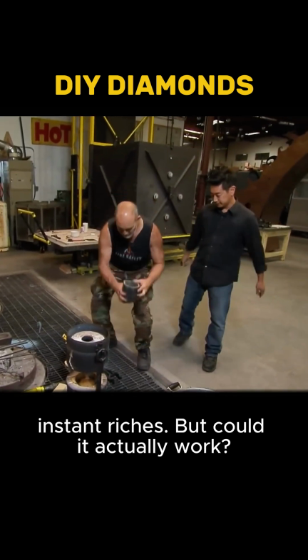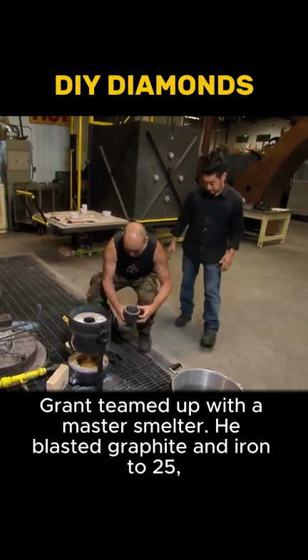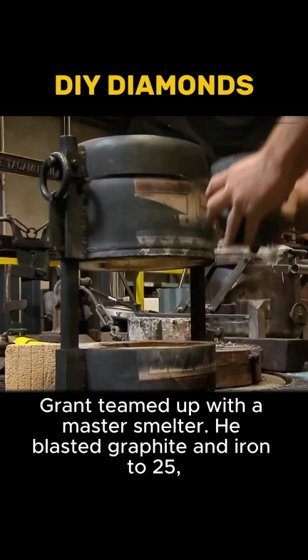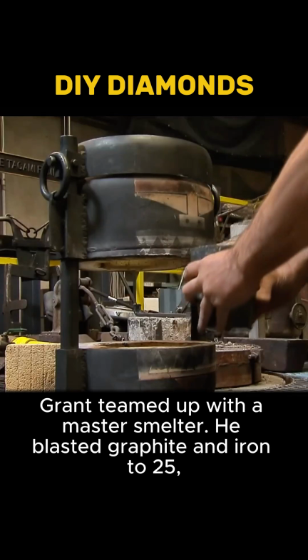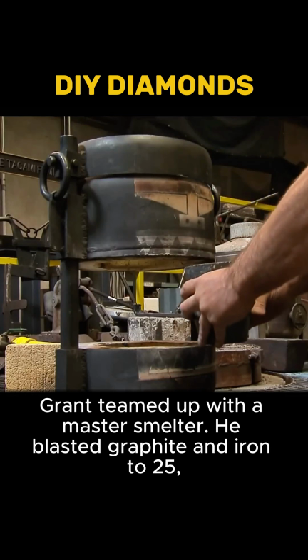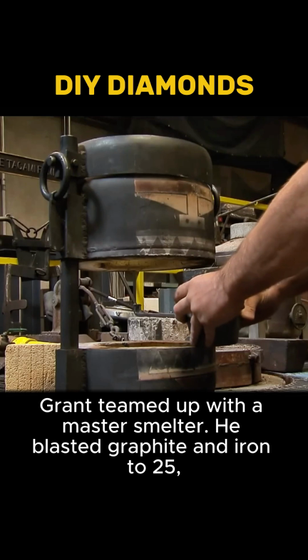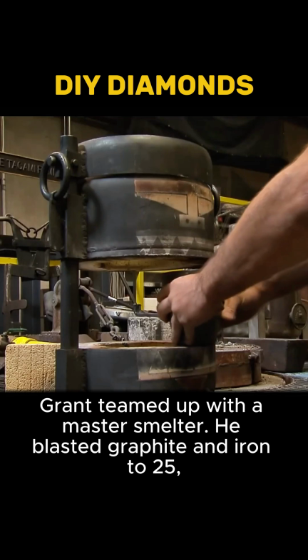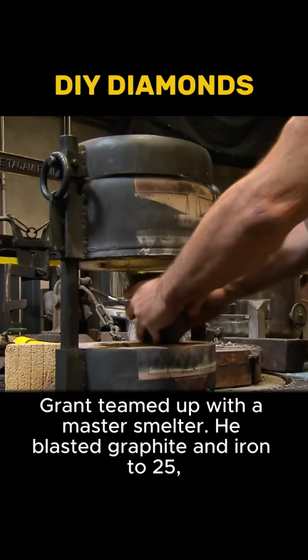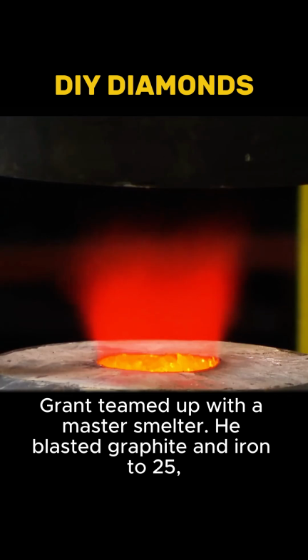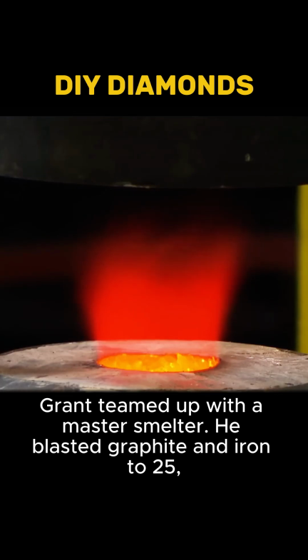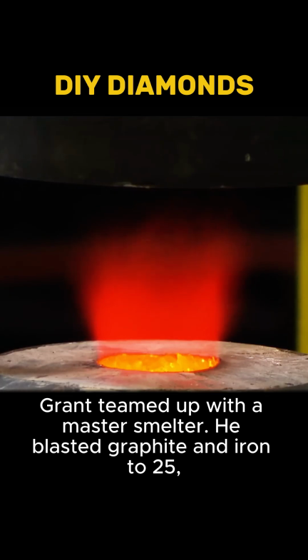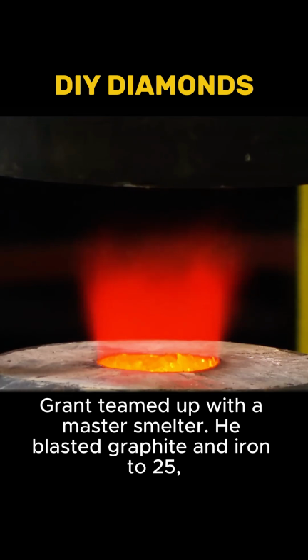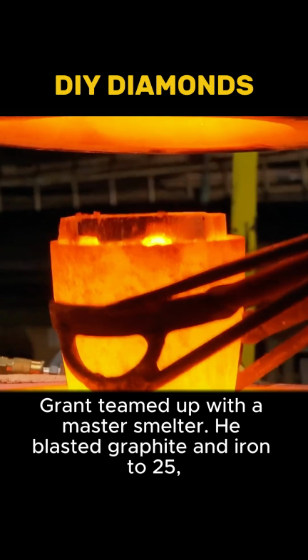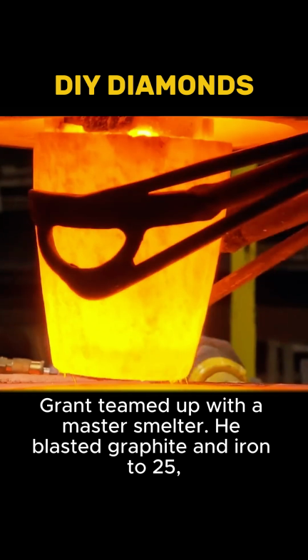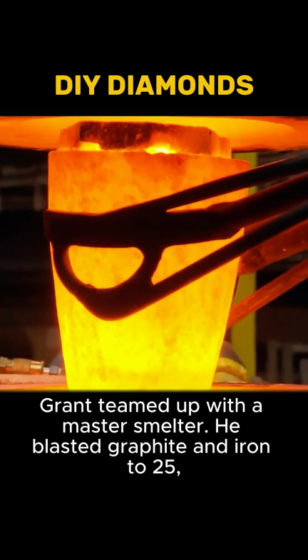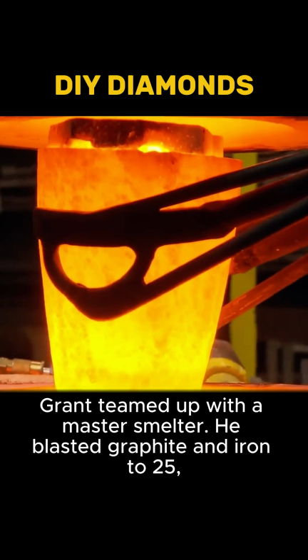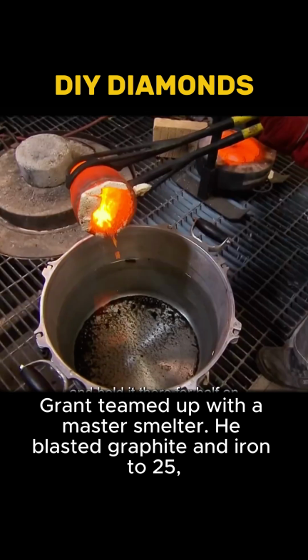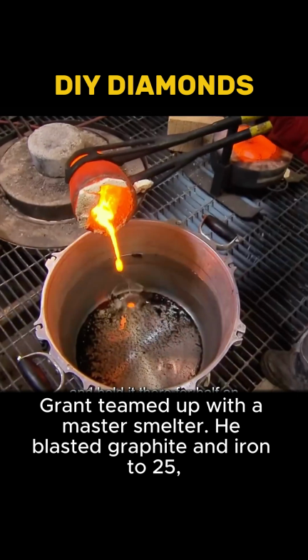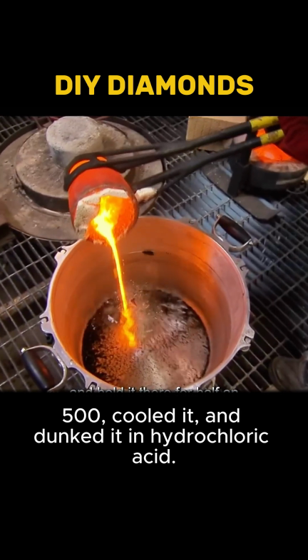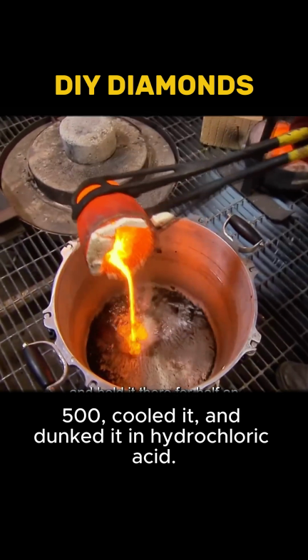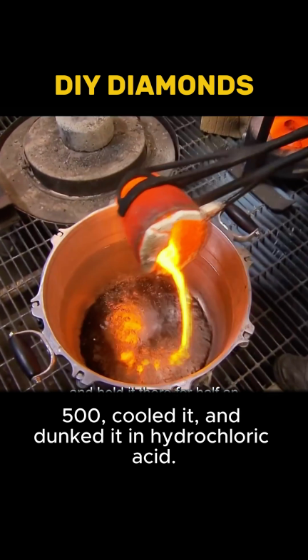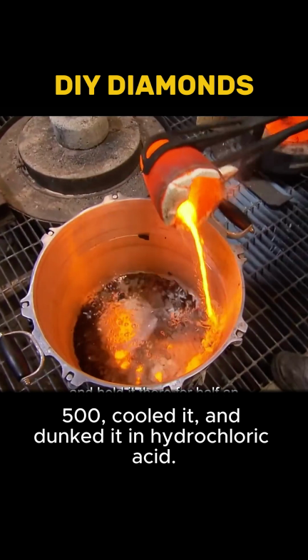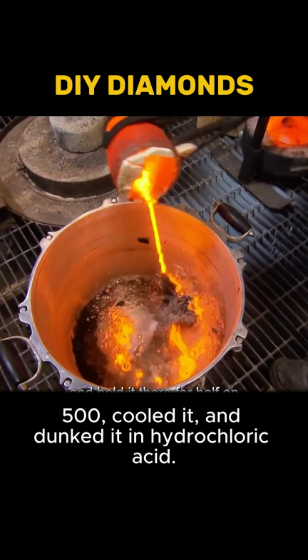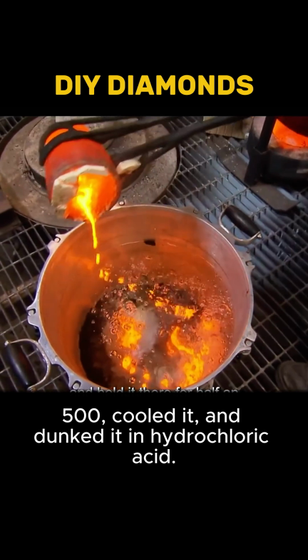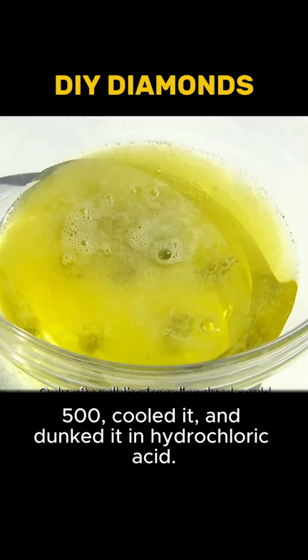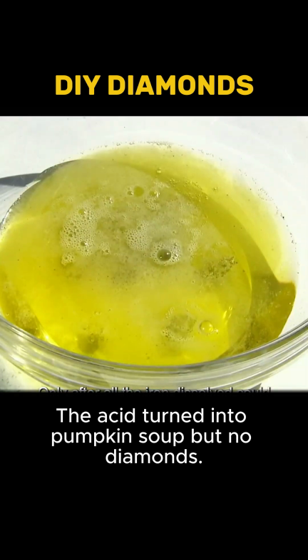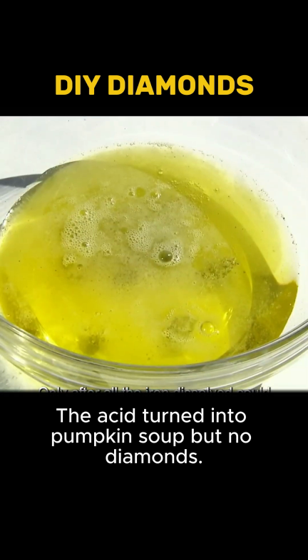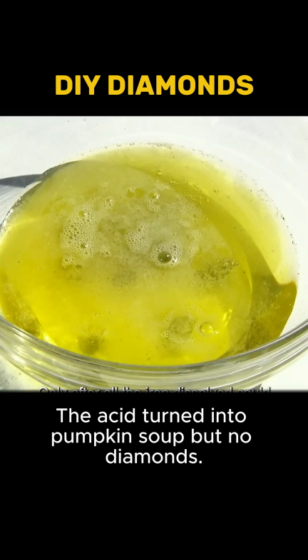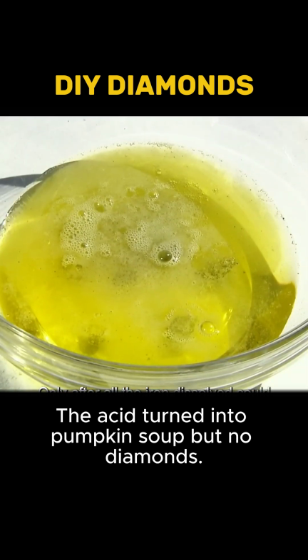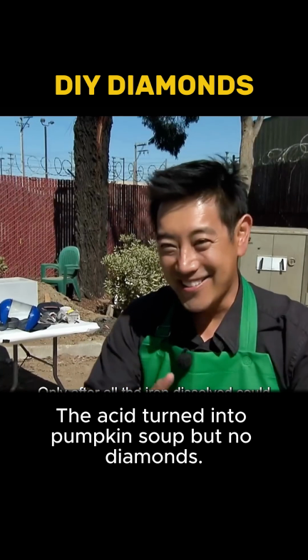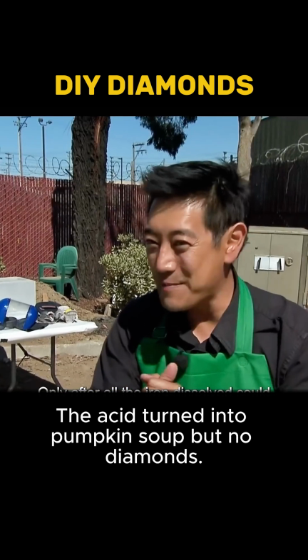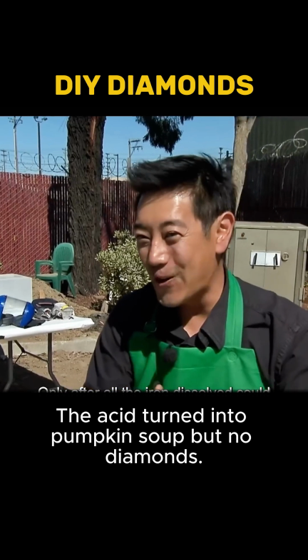Grant teamed up with a master smelter. He blasted graphite and iron to 25,500 degrees, cooled it, and dunked it in hydrochloric acid. The acid turned into pumpkin soup, but no diamonds.